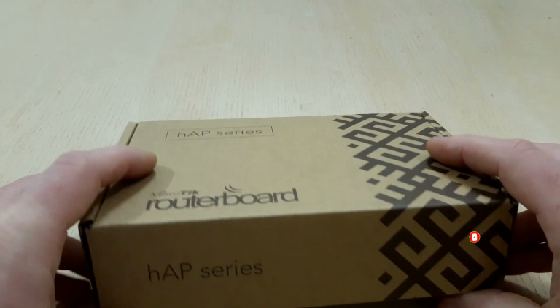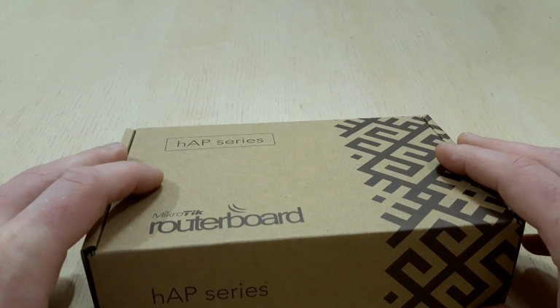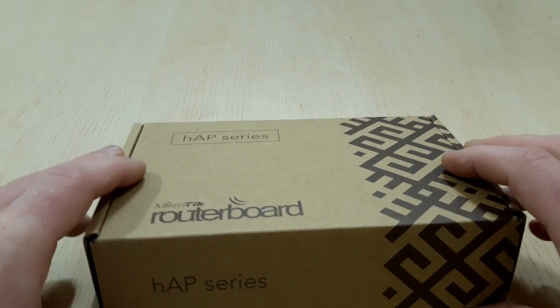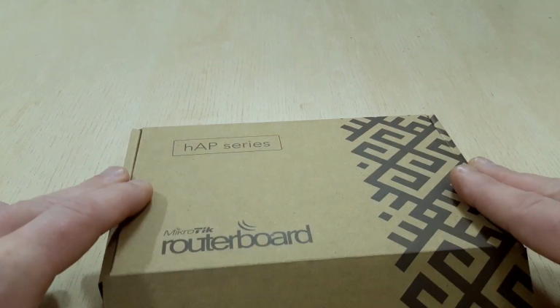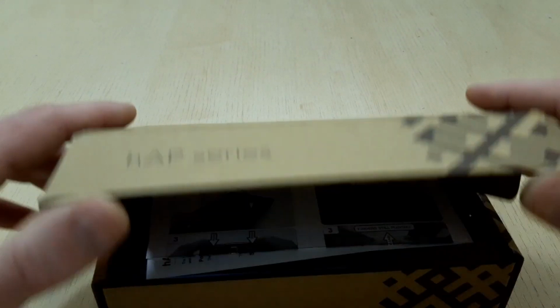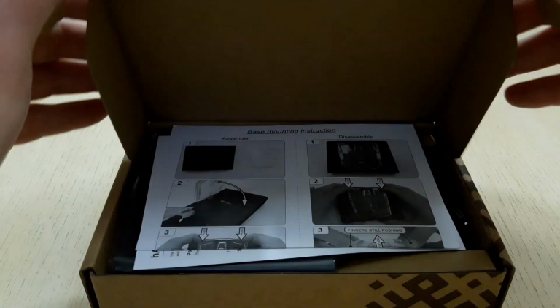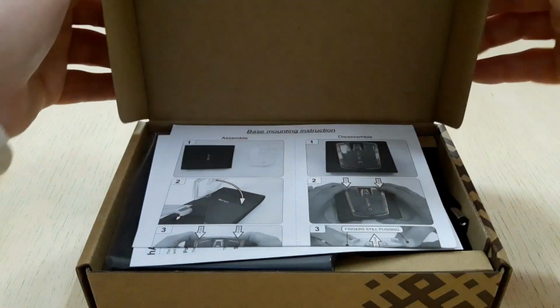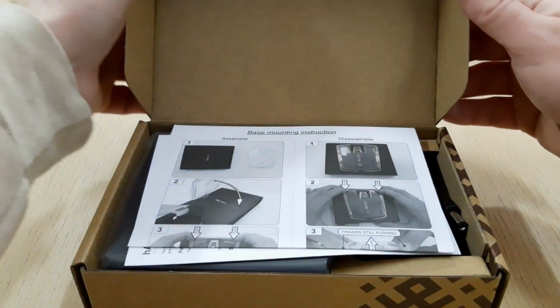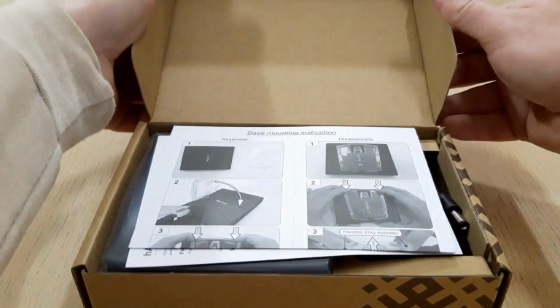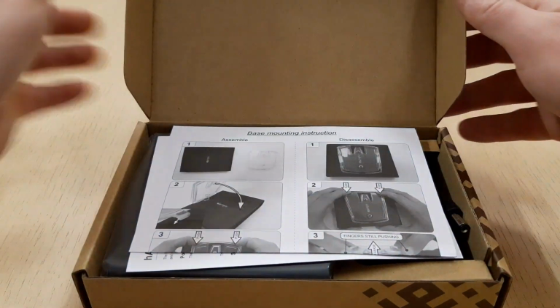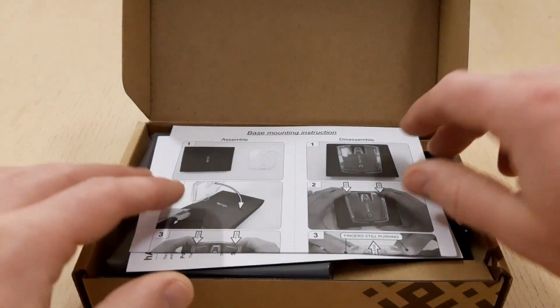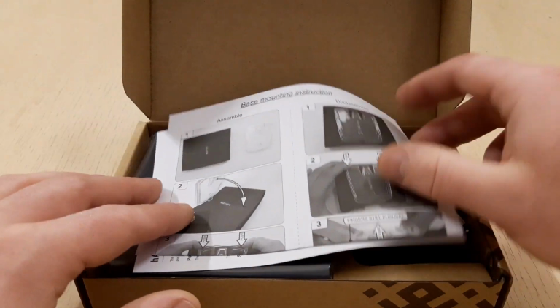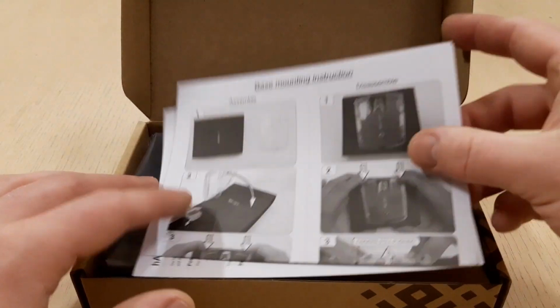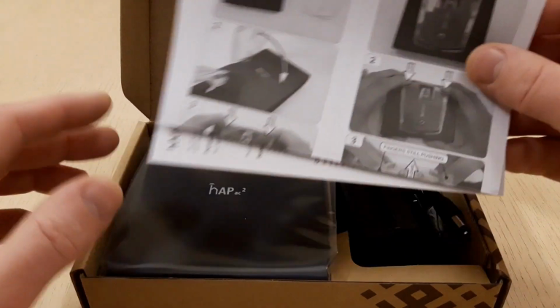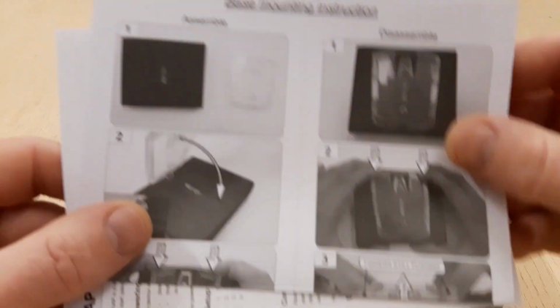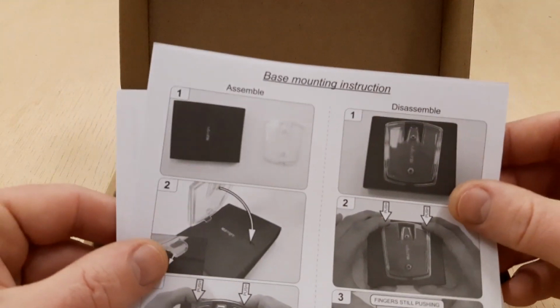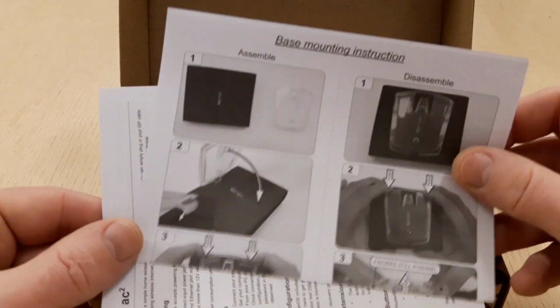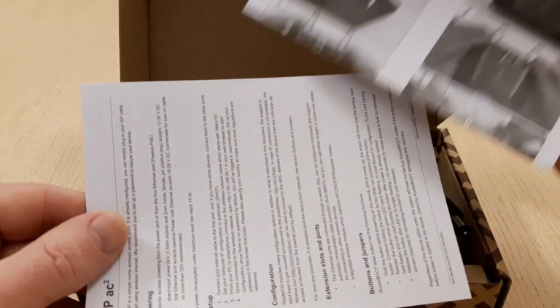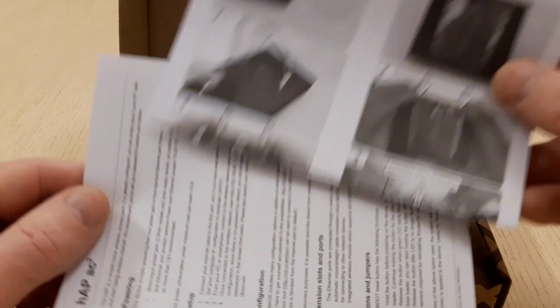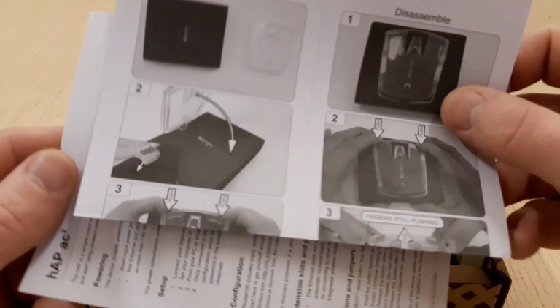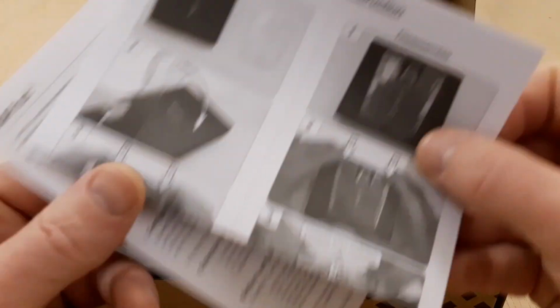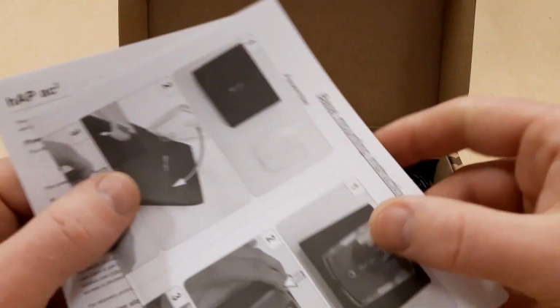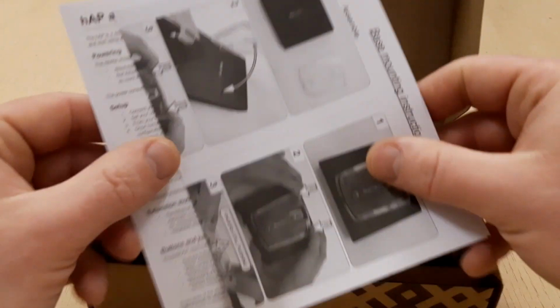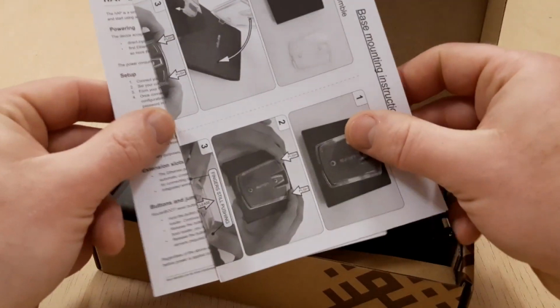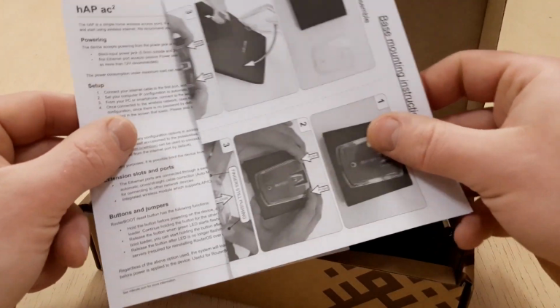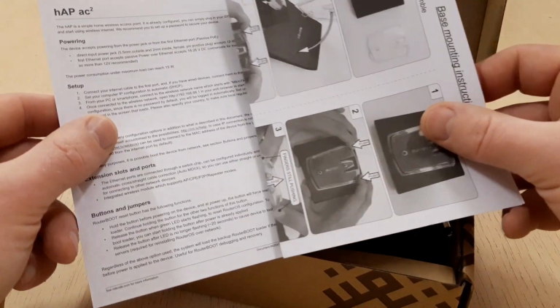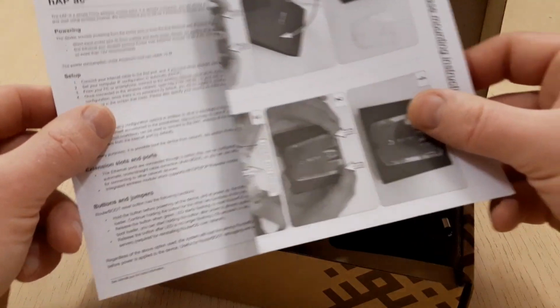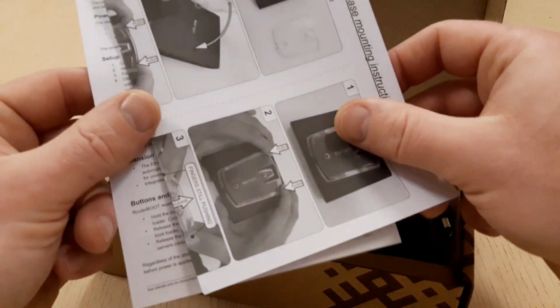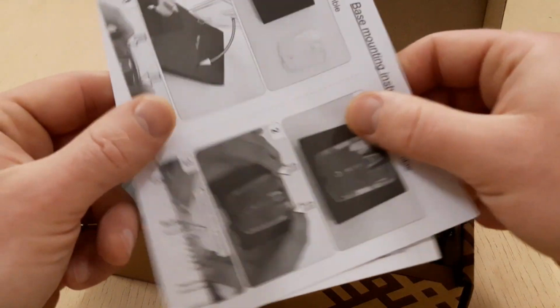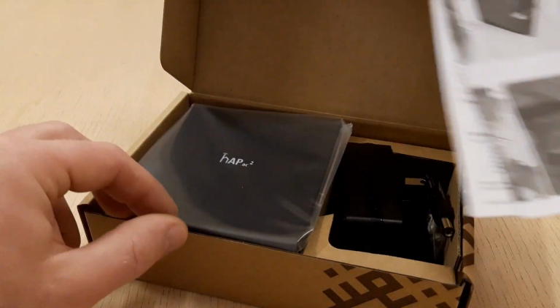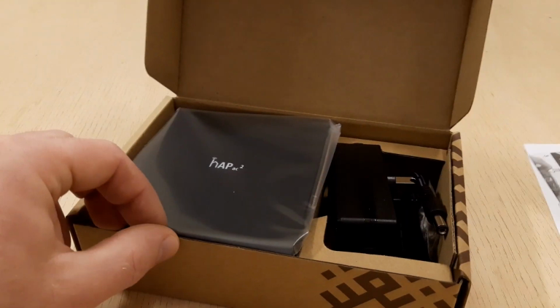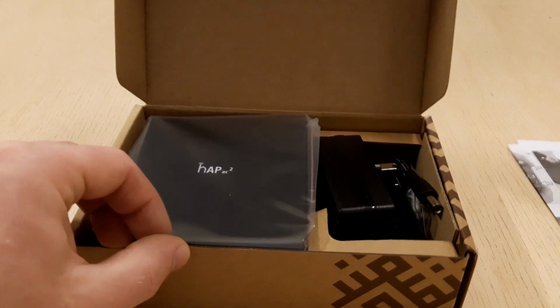Let's see what's in the box. First what we can see is a paper instruction about how to add a stand for this access point, and a user manual with useful information.